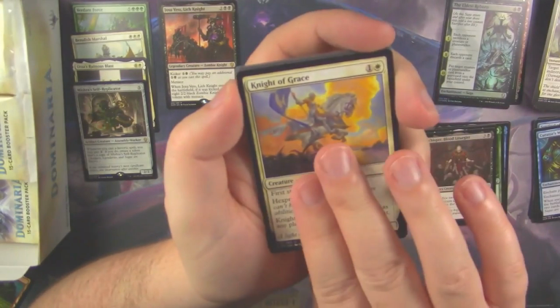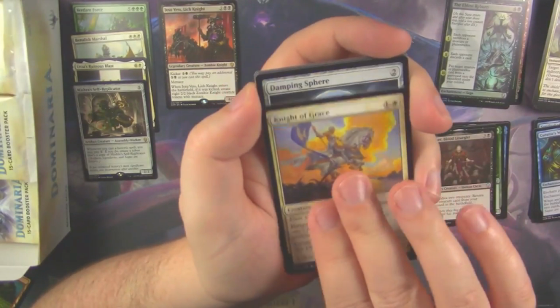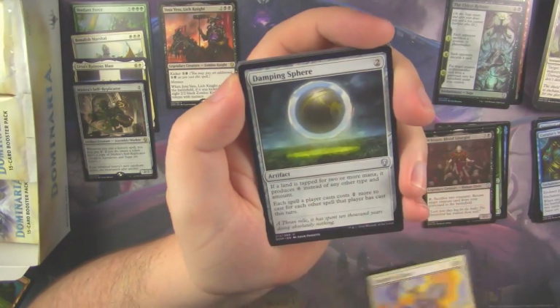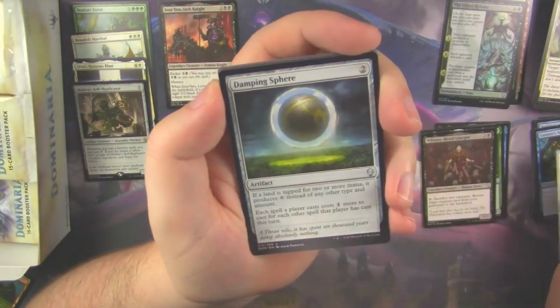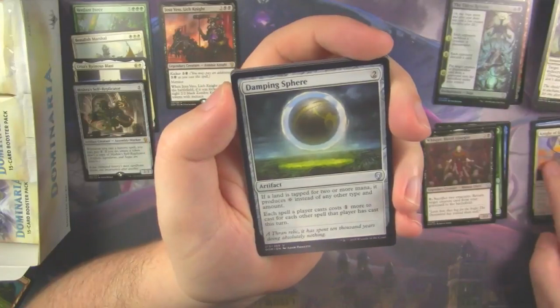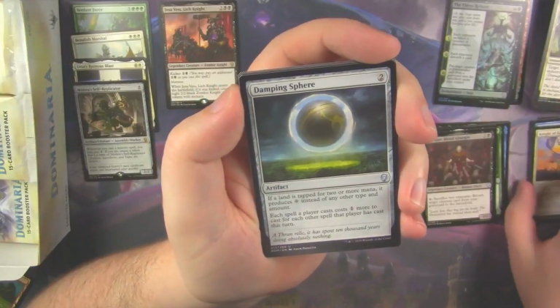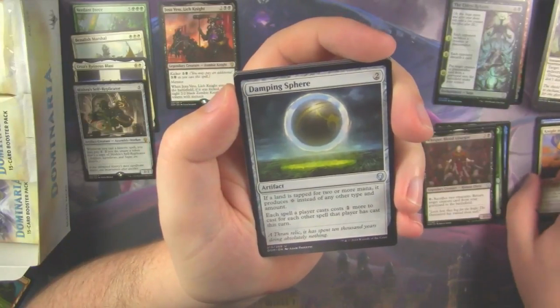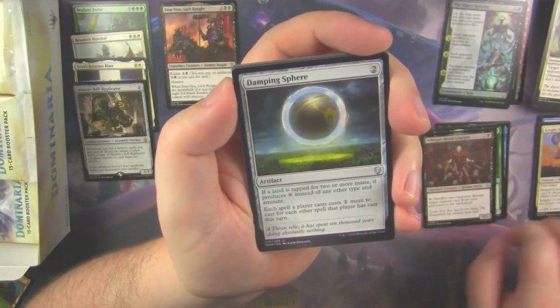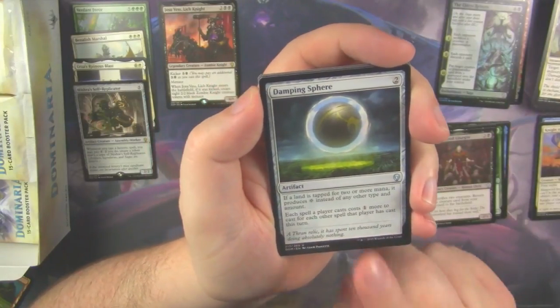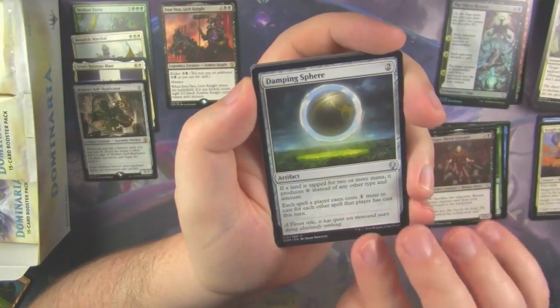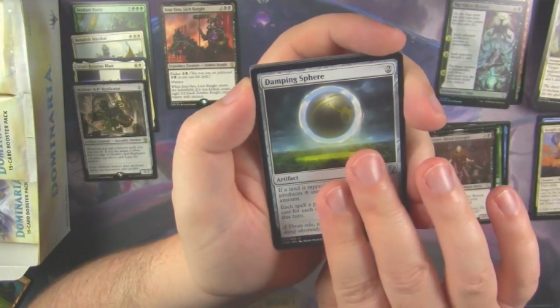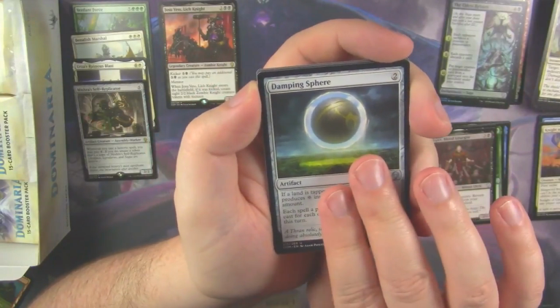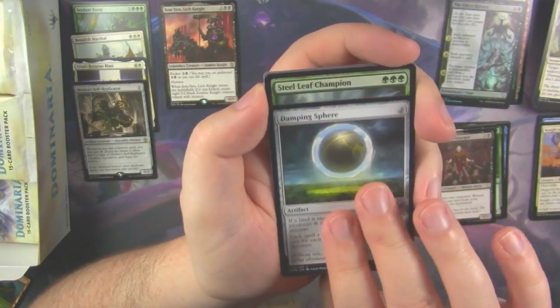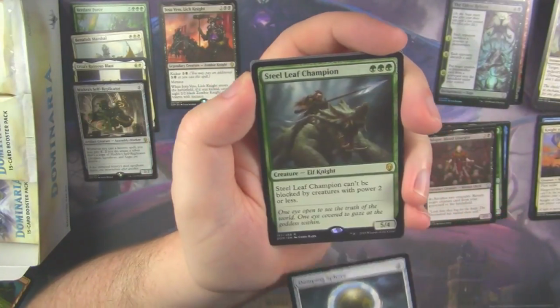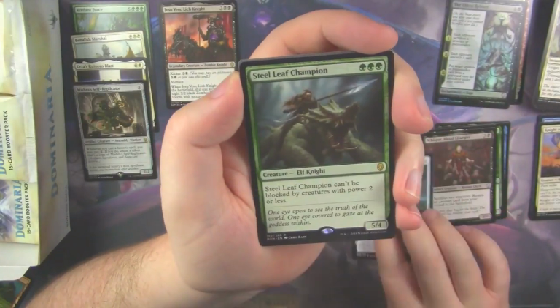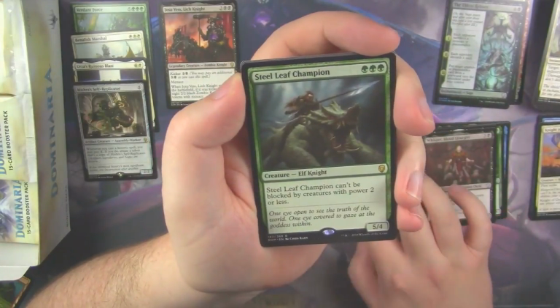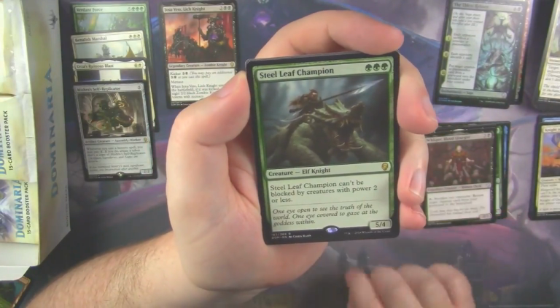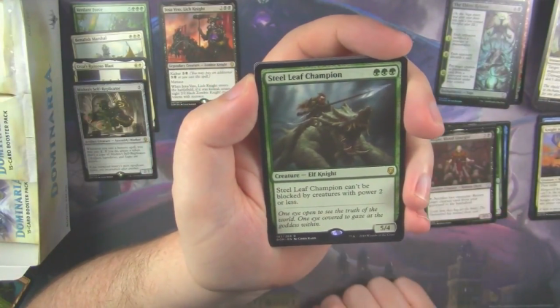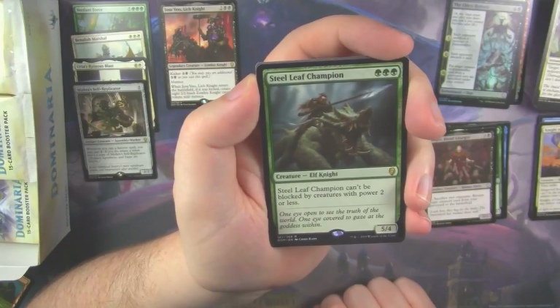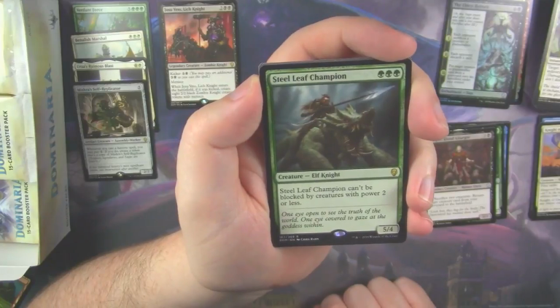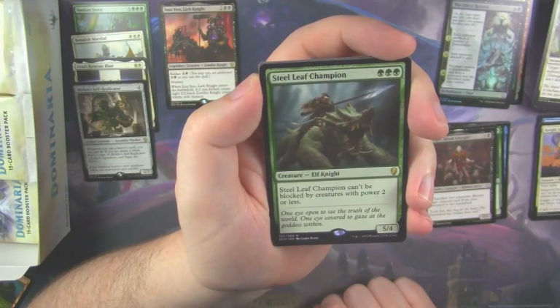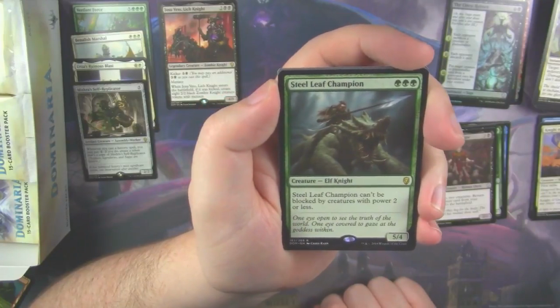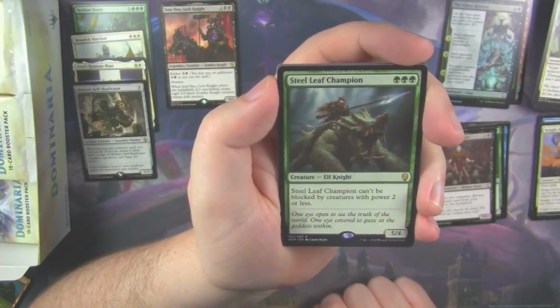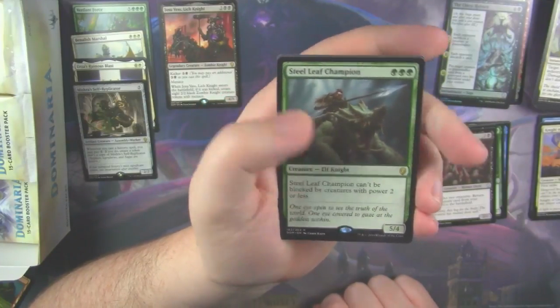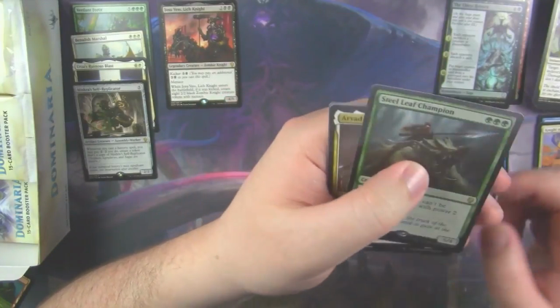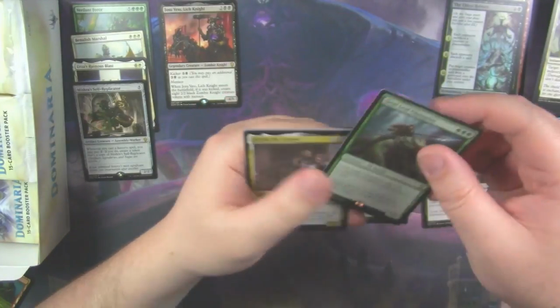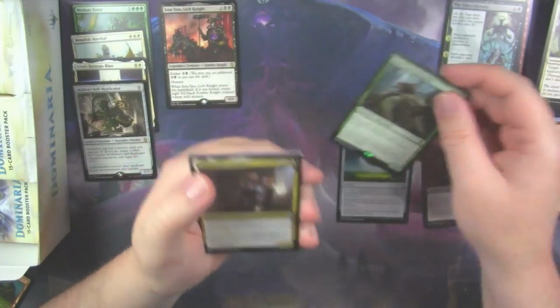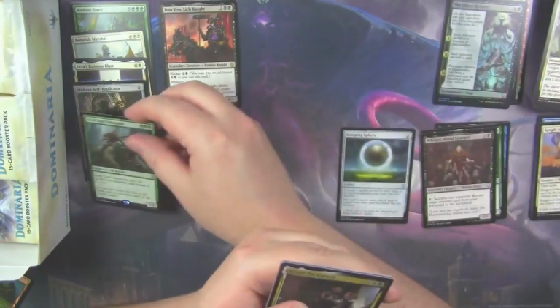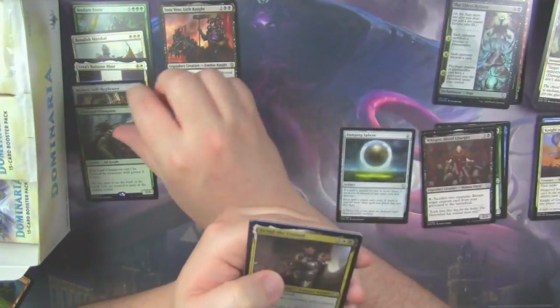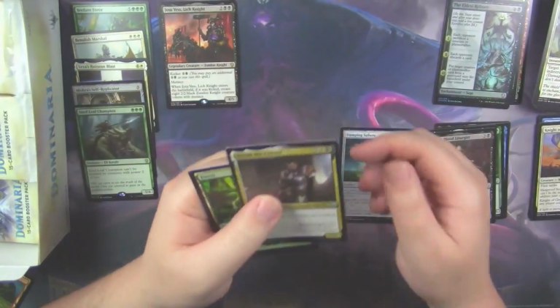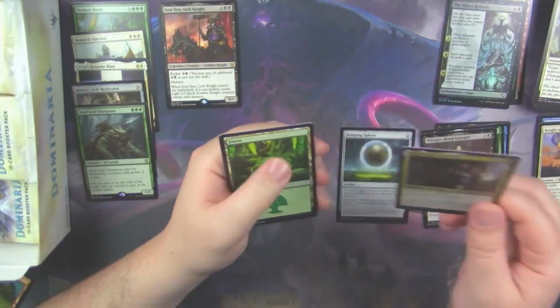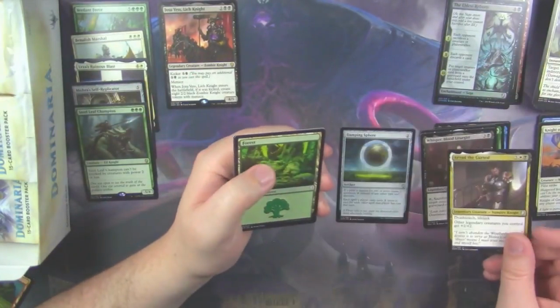Knight of Grace. Damping Sphere — there it is. Our first Damping Sphere, which is a very good uncommon. And our rare is a Steel Leaf Champion, with an Arvad.